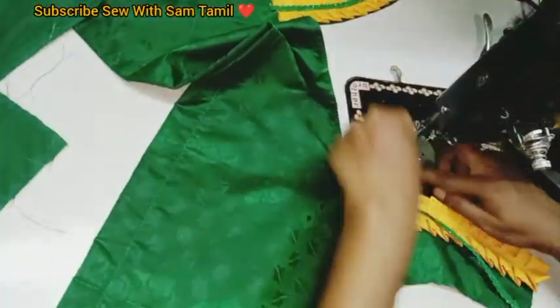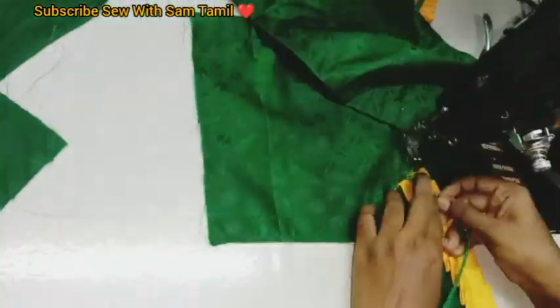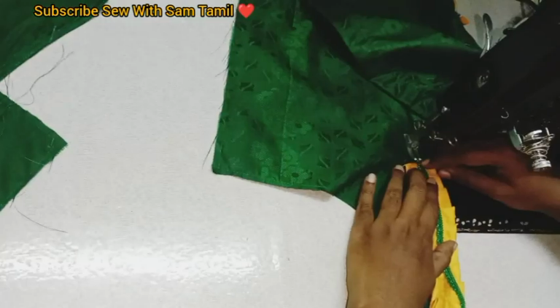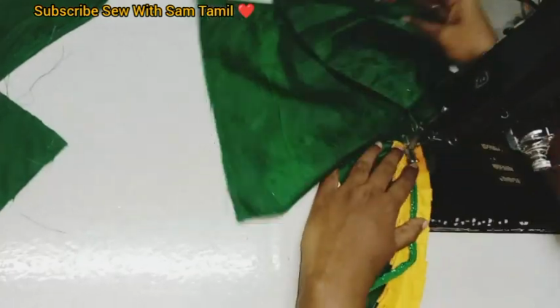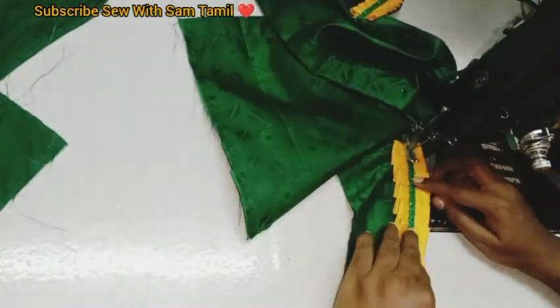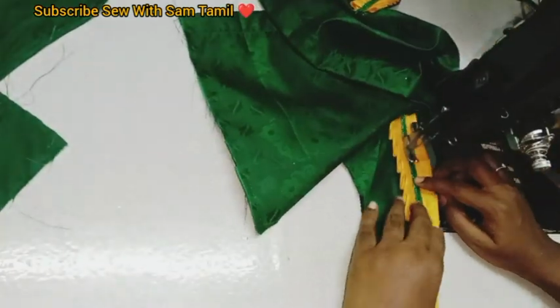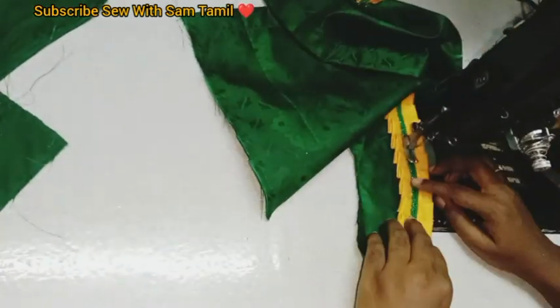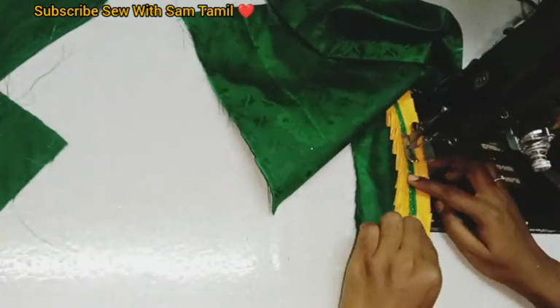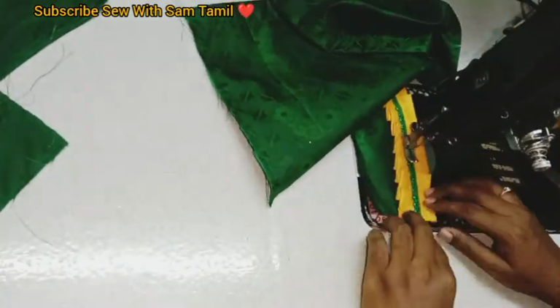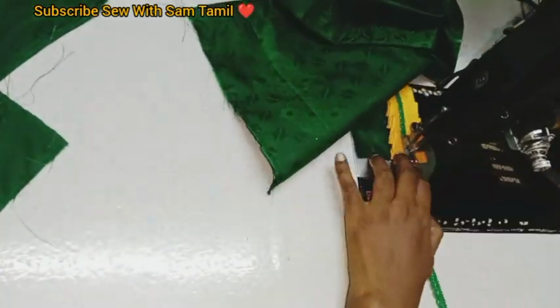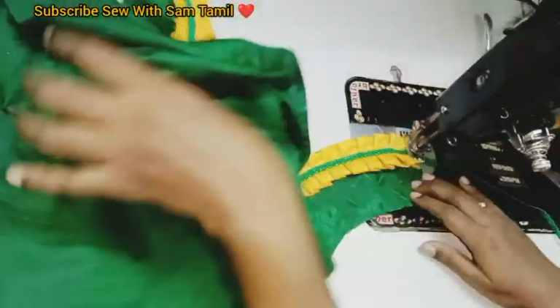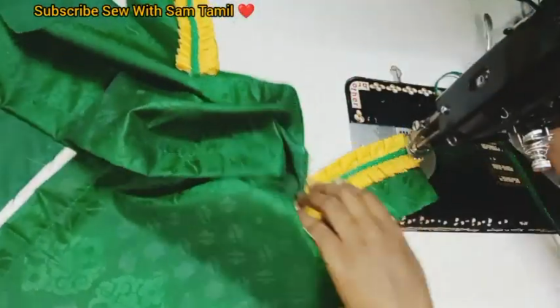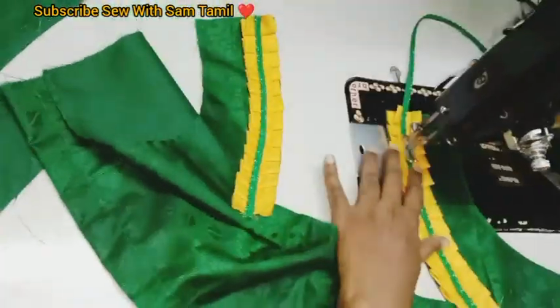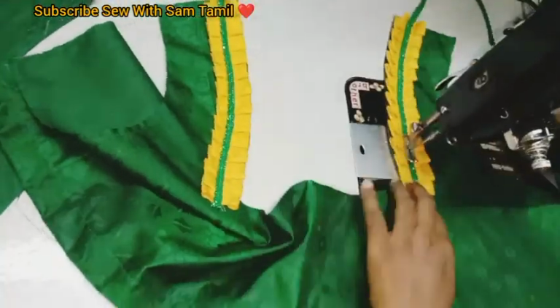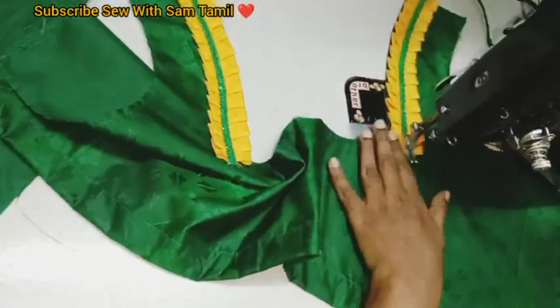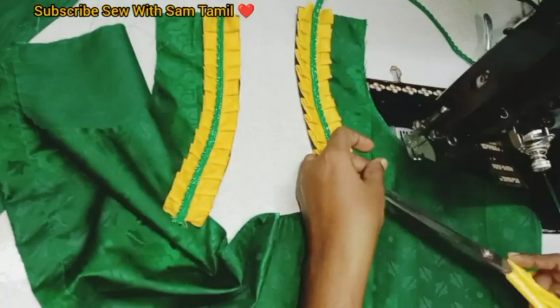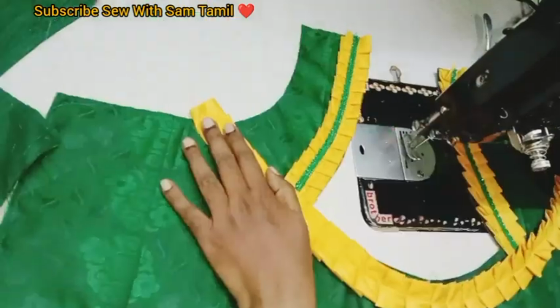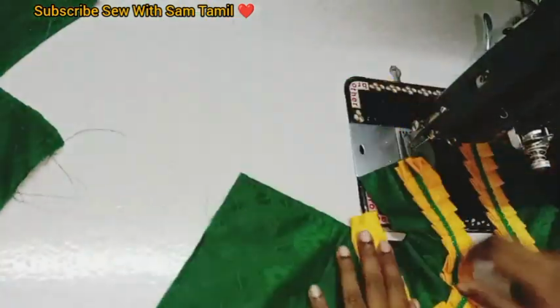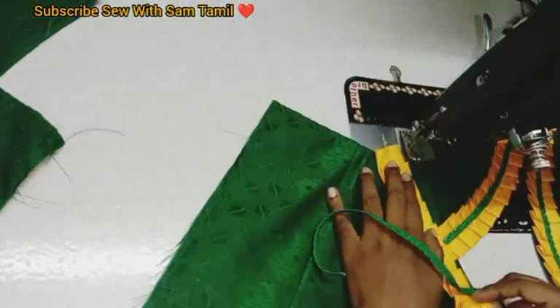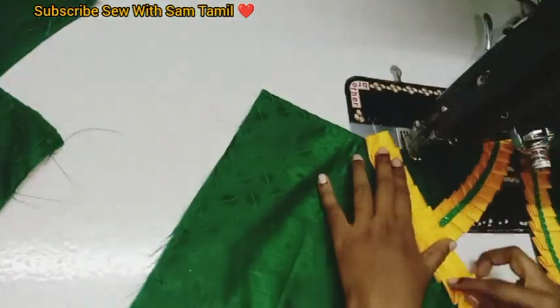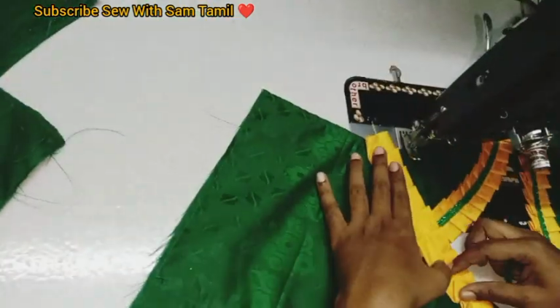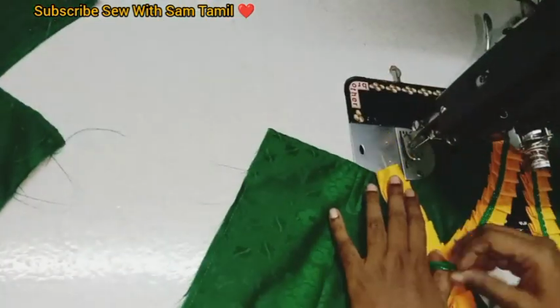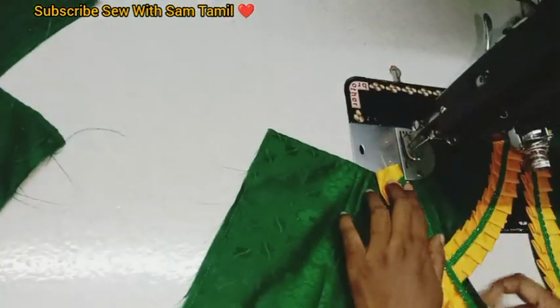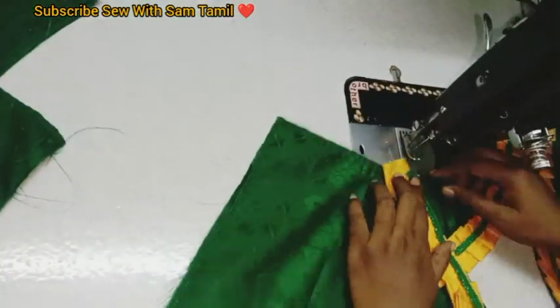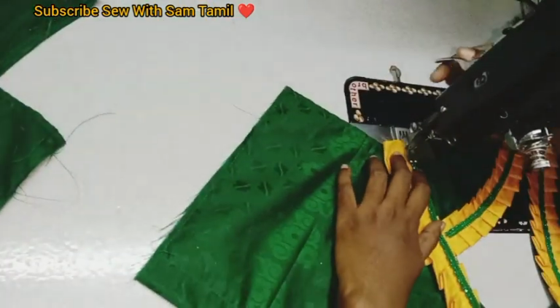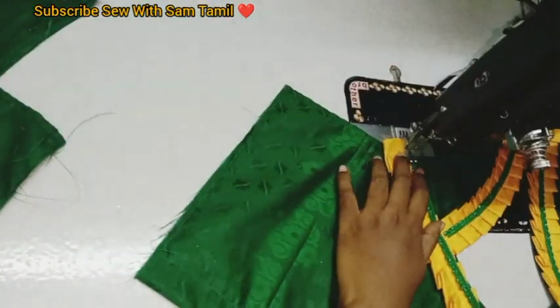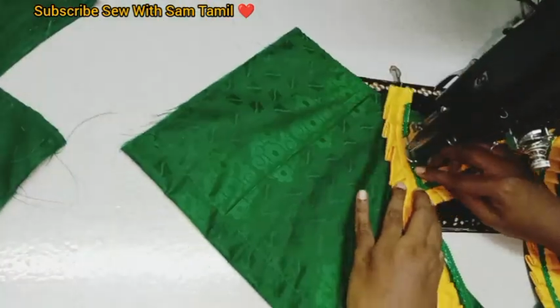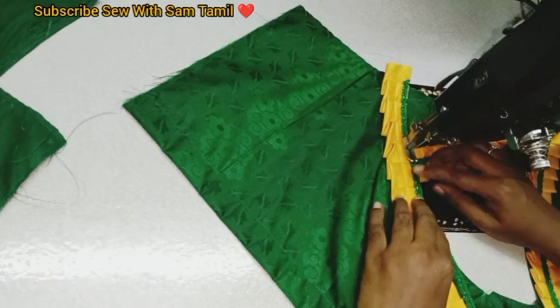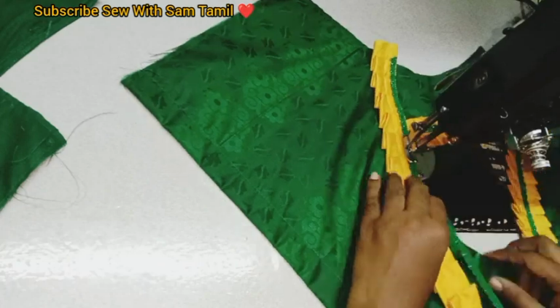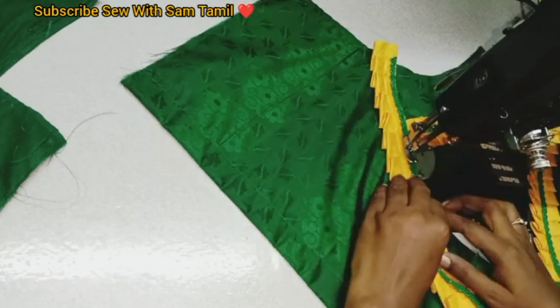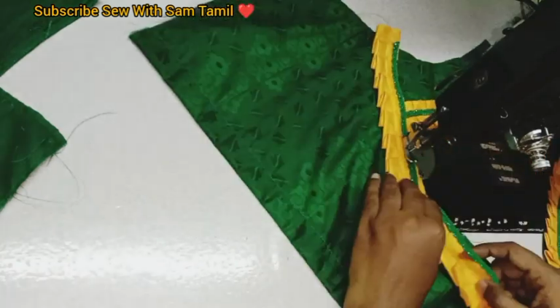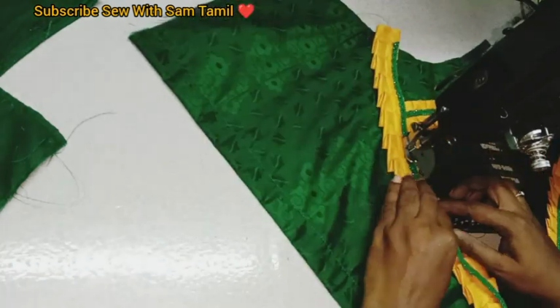This is a great design. Try it a few times. This is a very helpful video for beginners. Now we have finished a few more details. Now we have to stitch this.